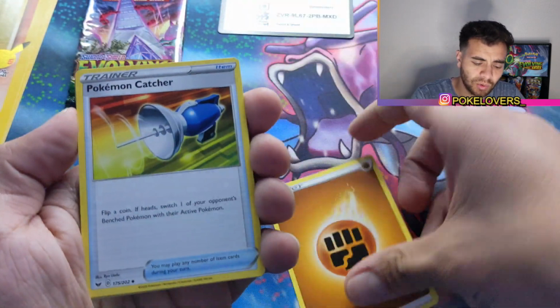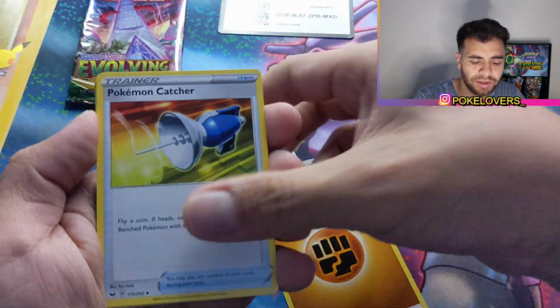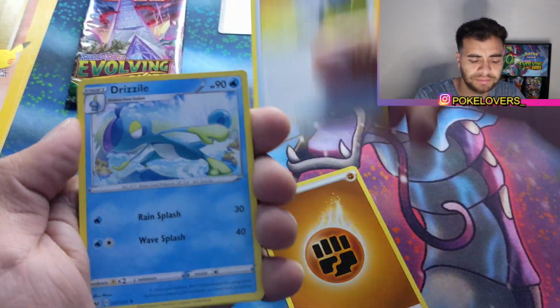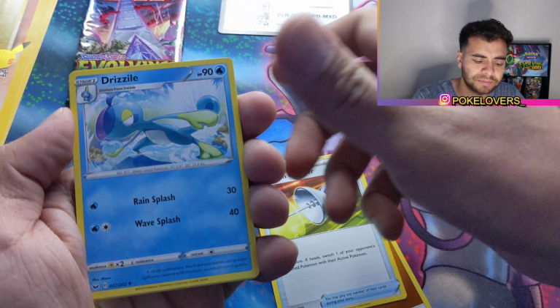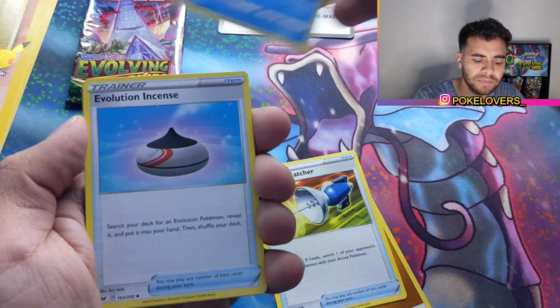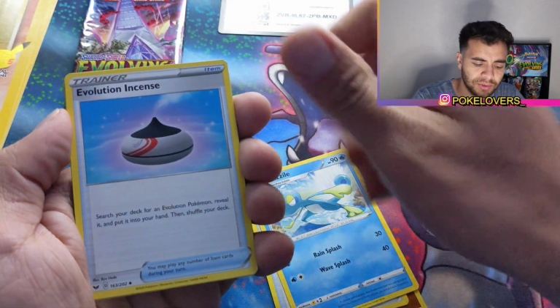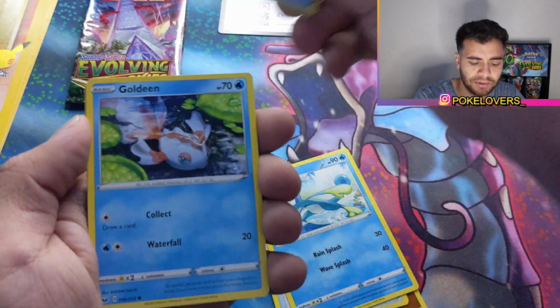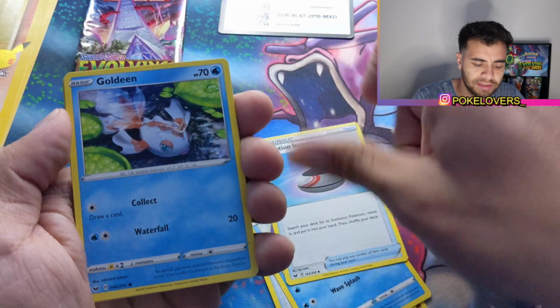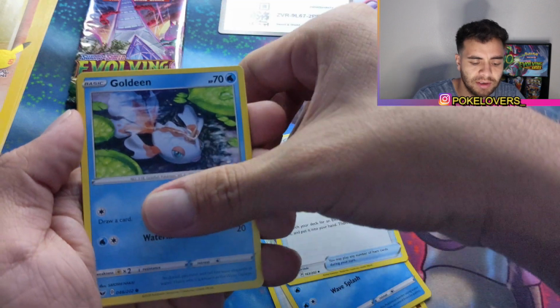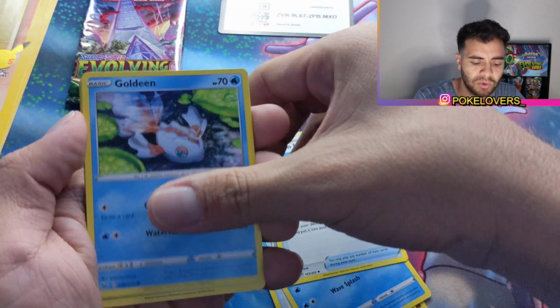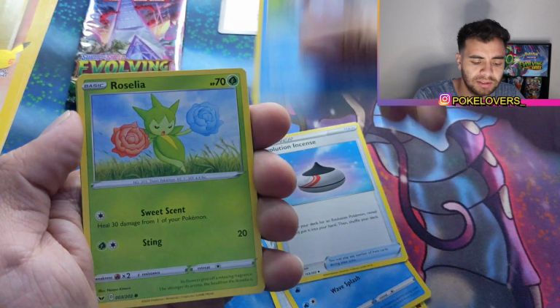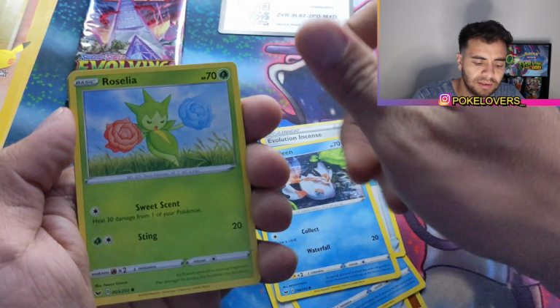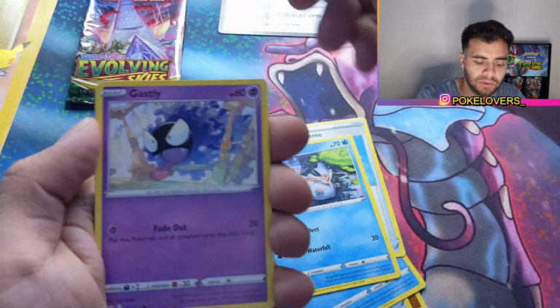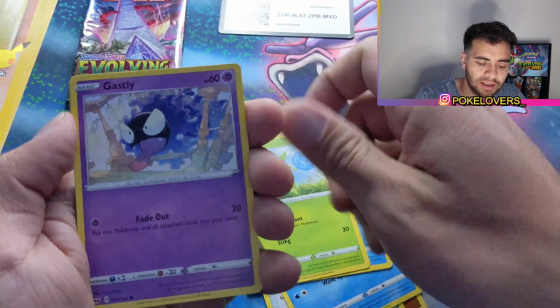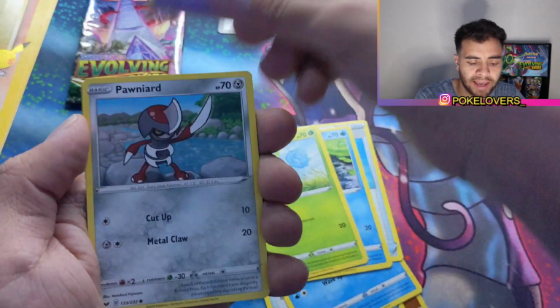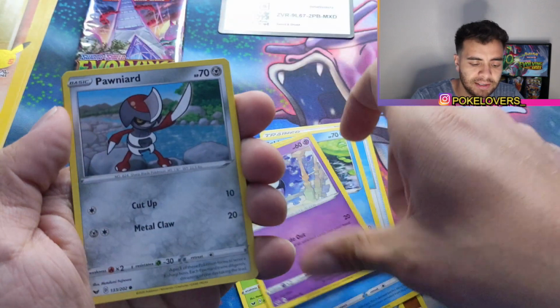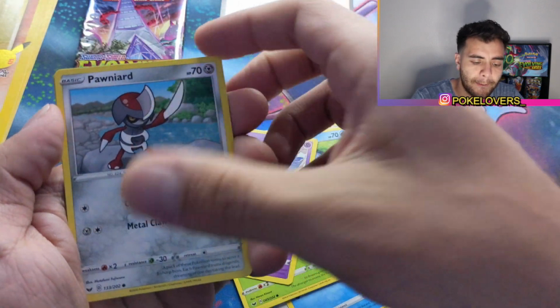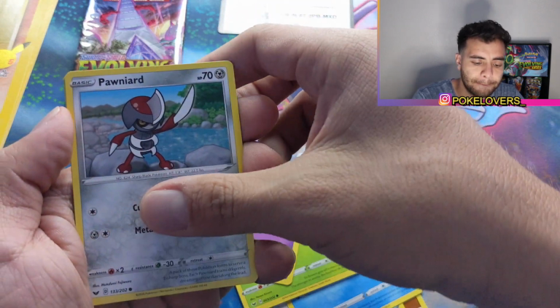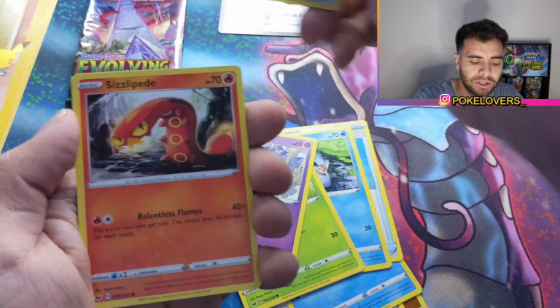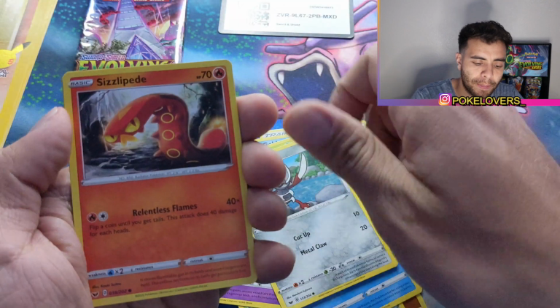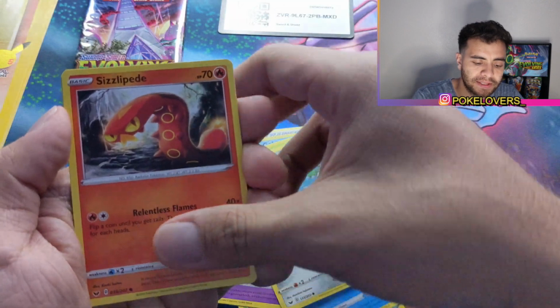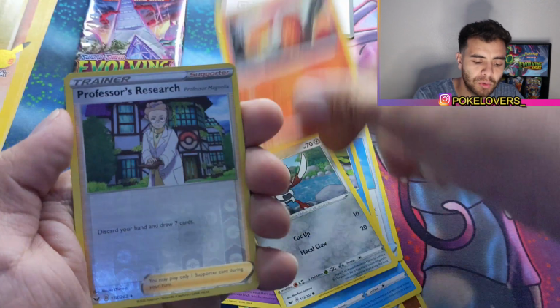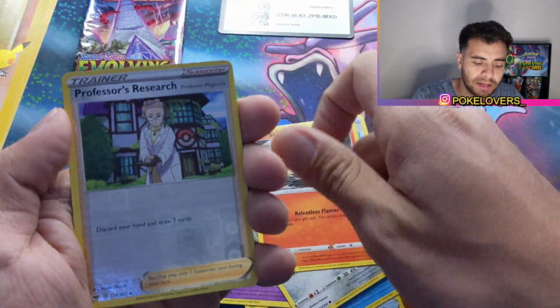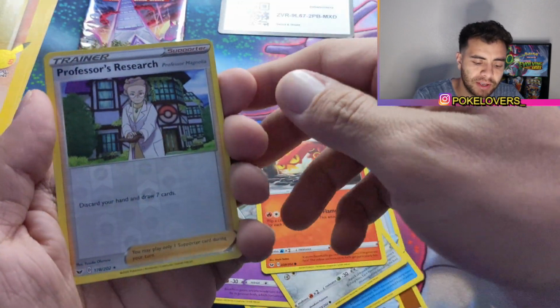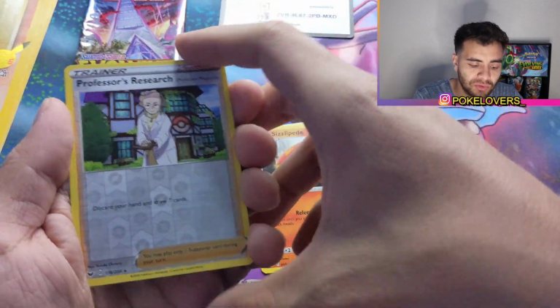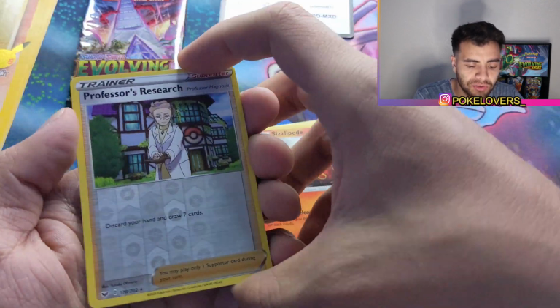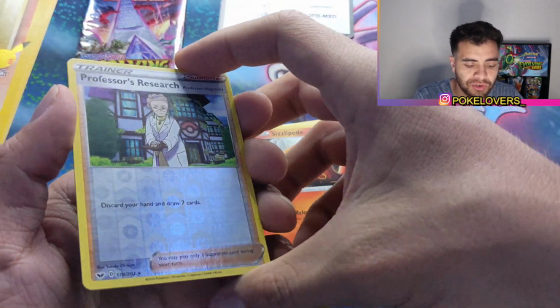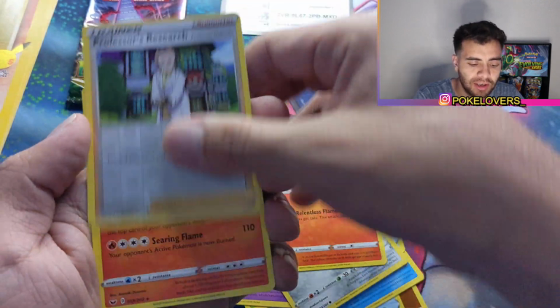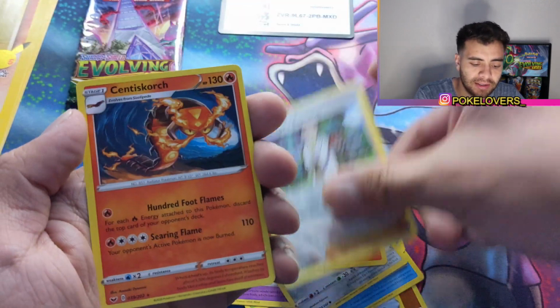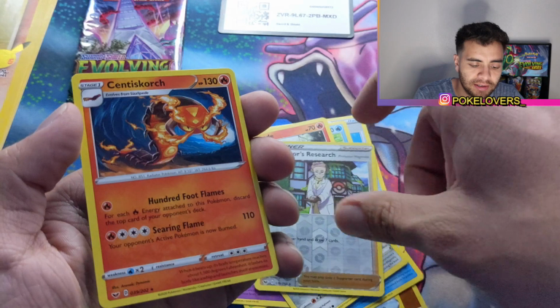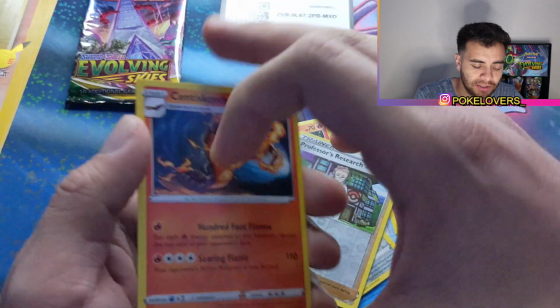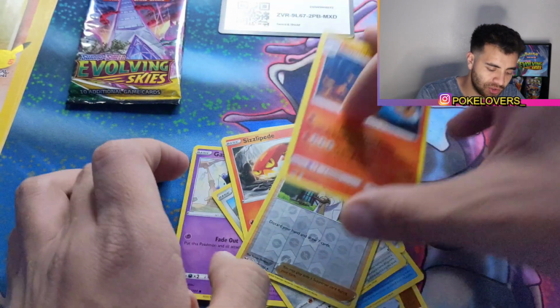Not too many crazy pulls here. Goldeen, Roselia, Gastly, Ponyta, Sizzlipede, Professor's Research, and Centiskorch.